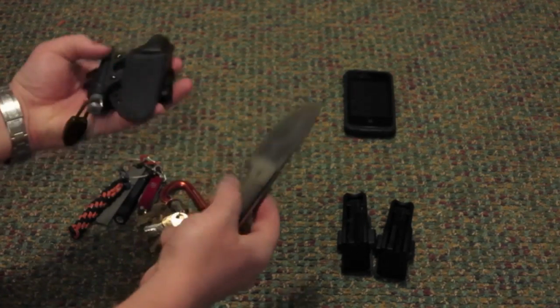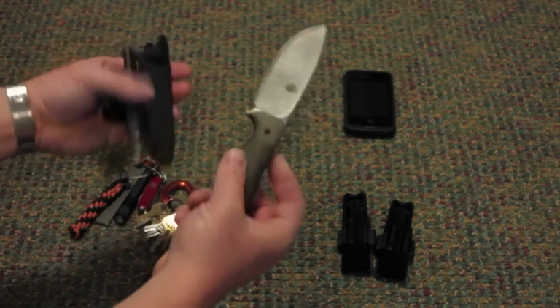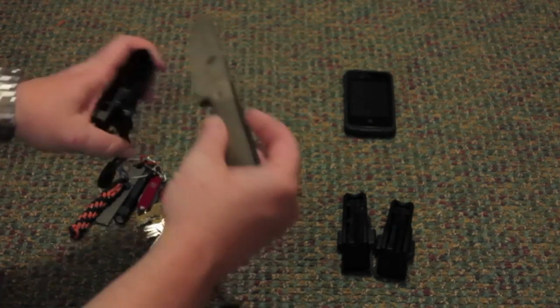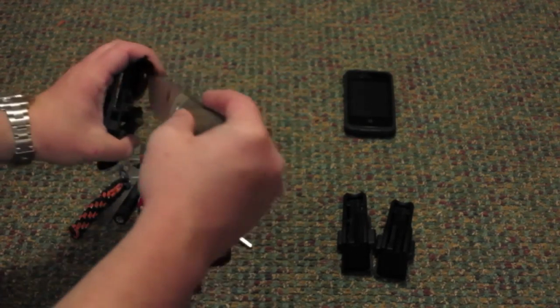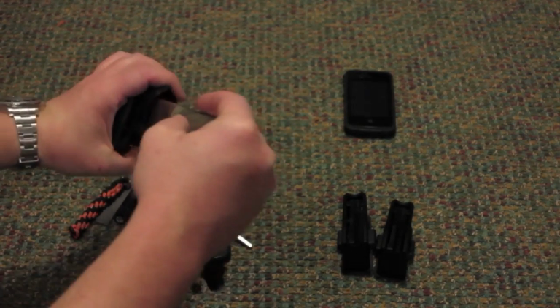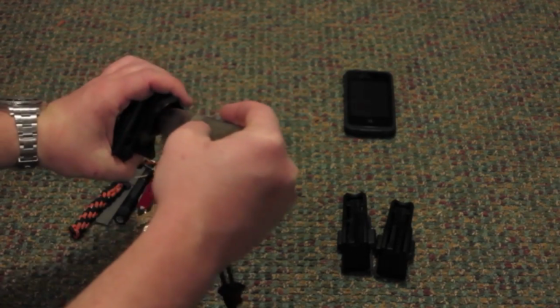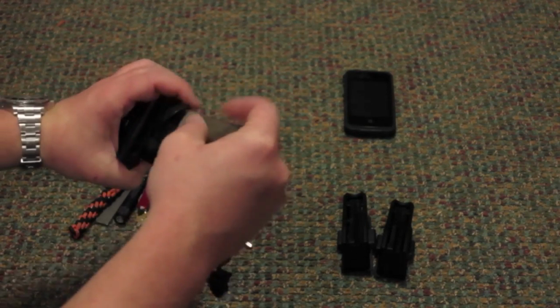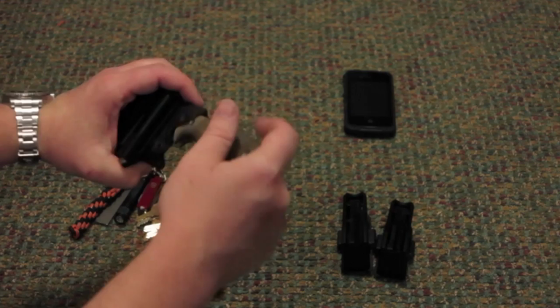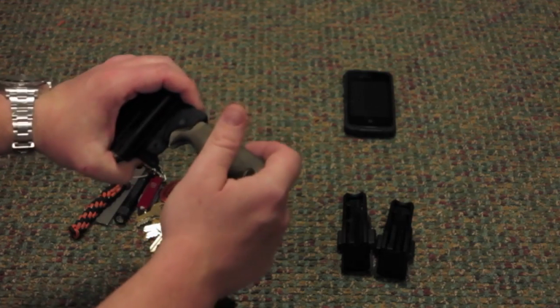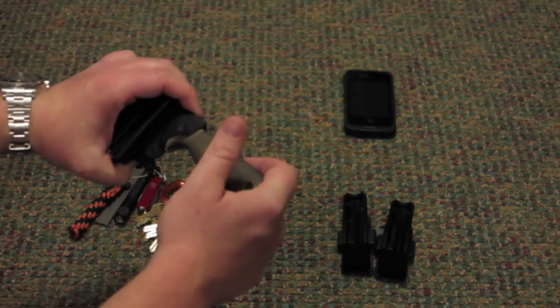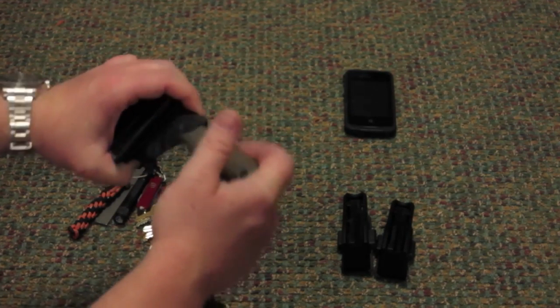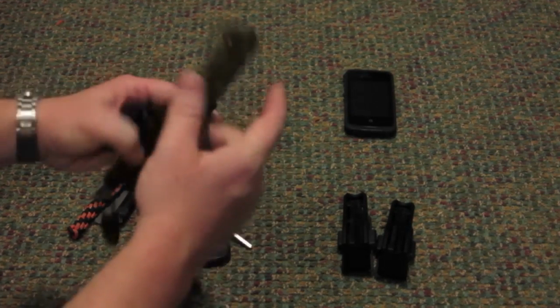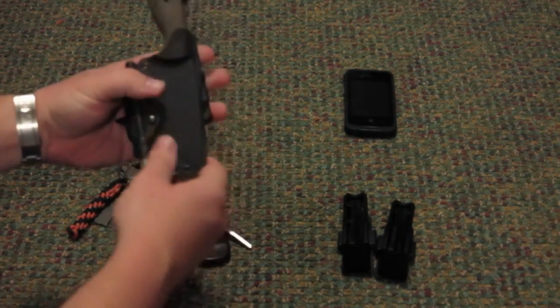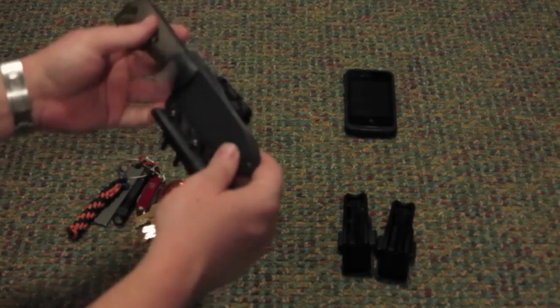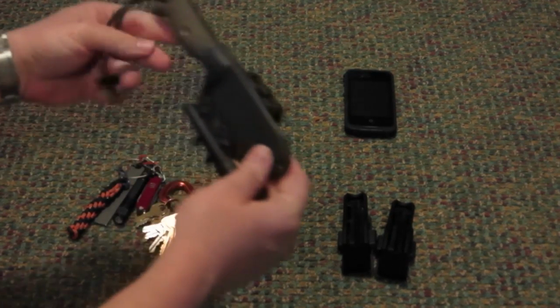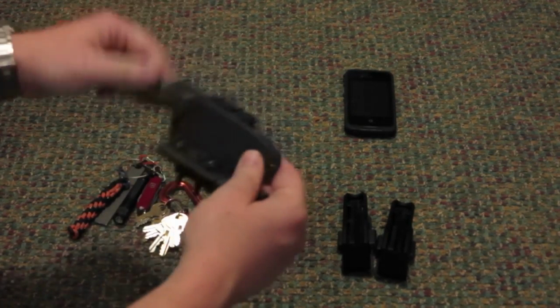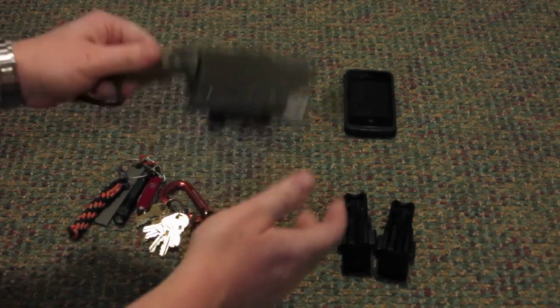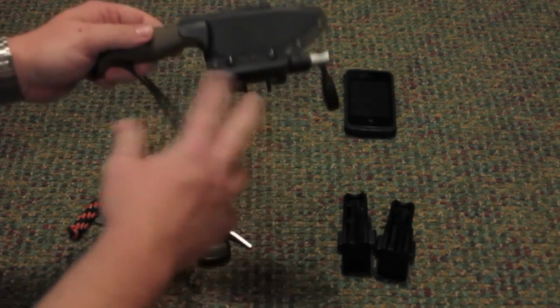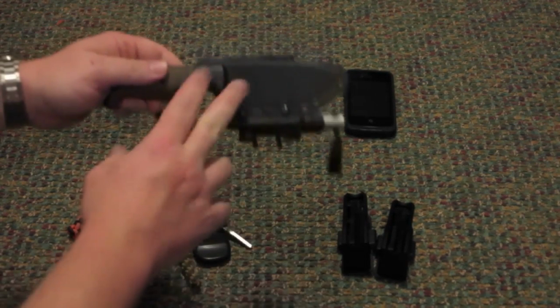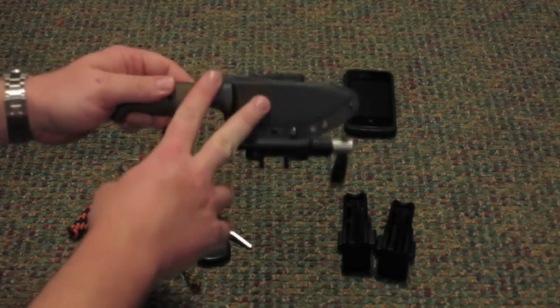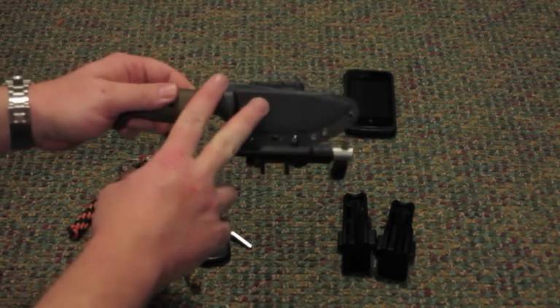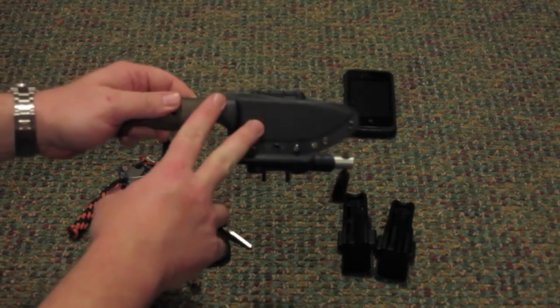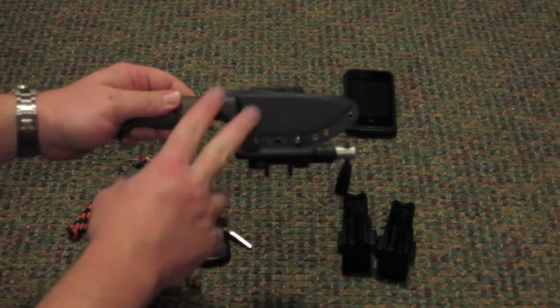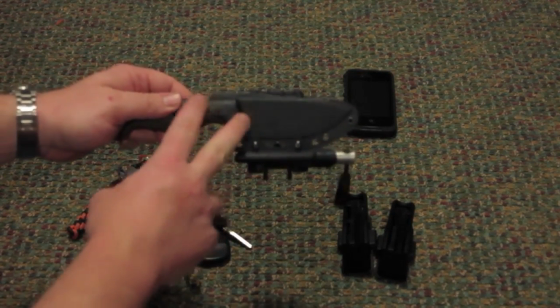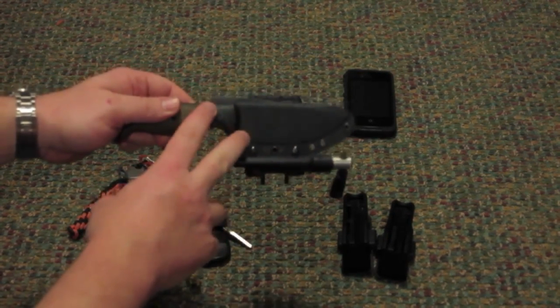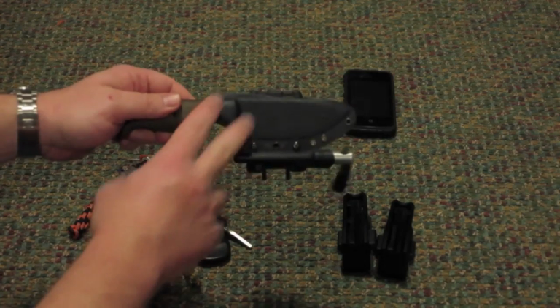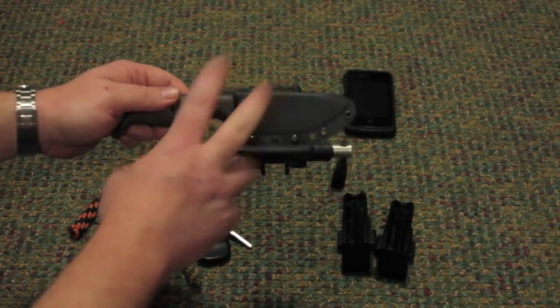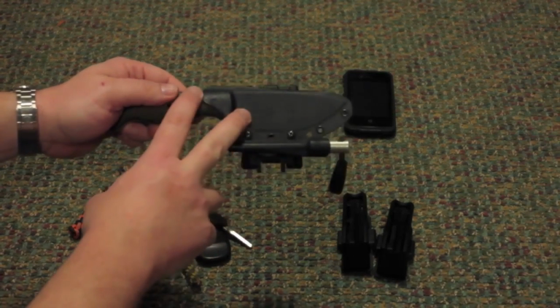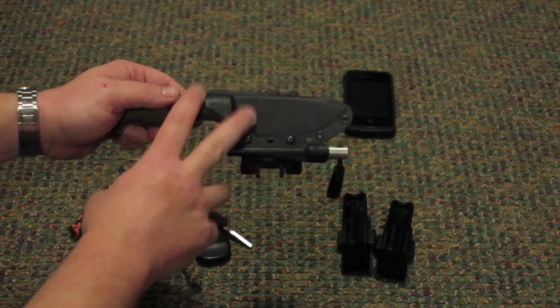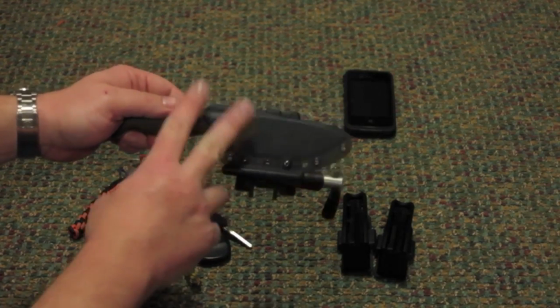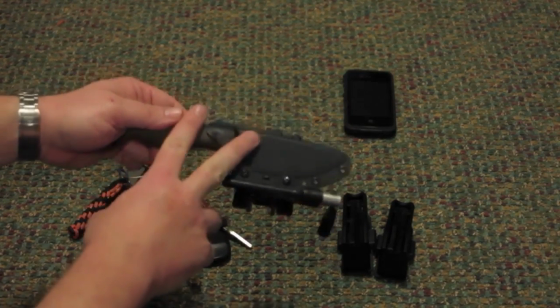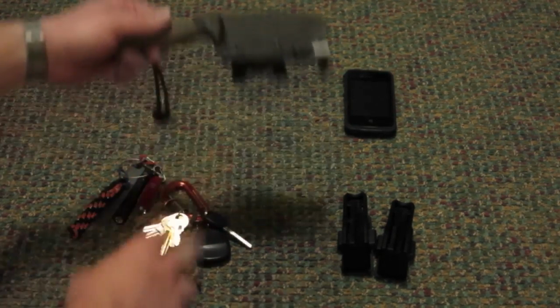This has just been a super knife. Again, I'll do a separate review on it, but it is carried as part of my EDC and is always with me when I go into the field.